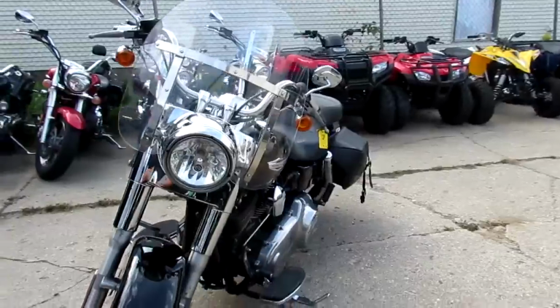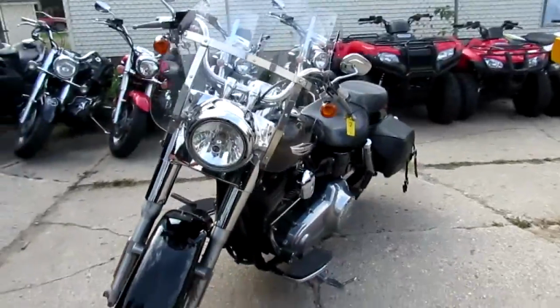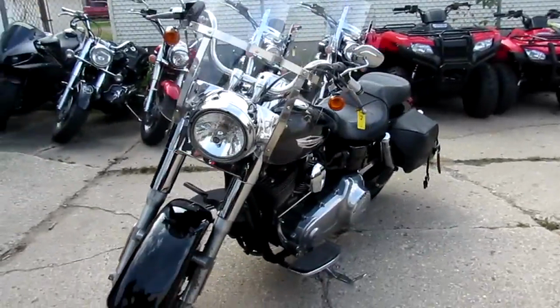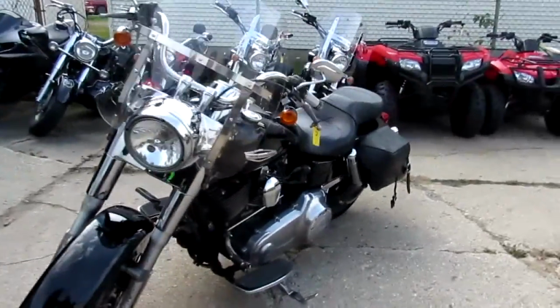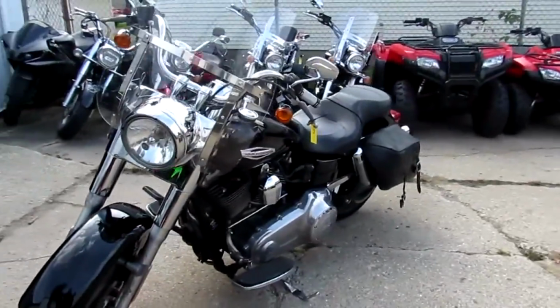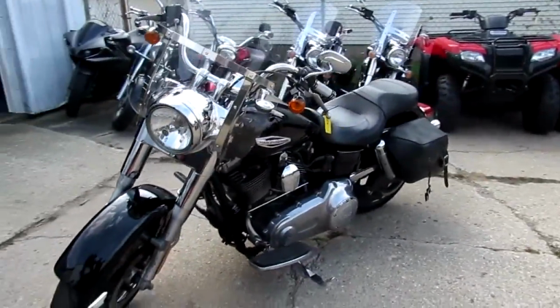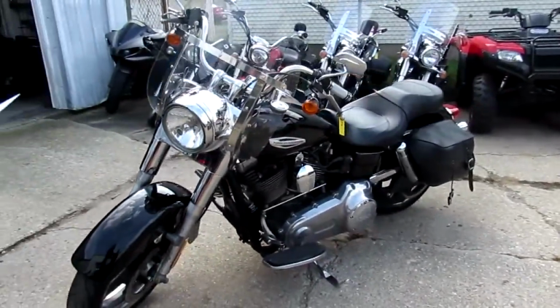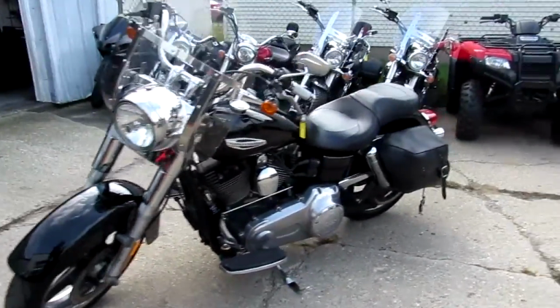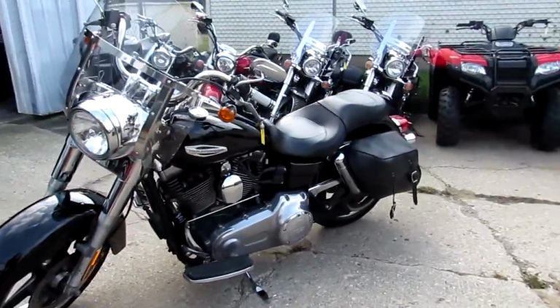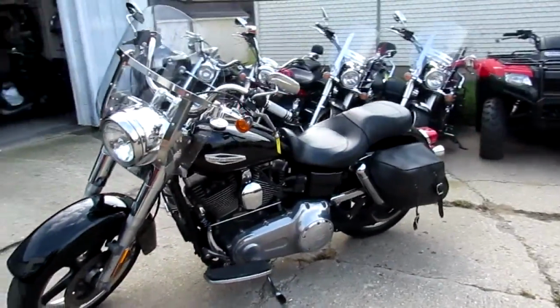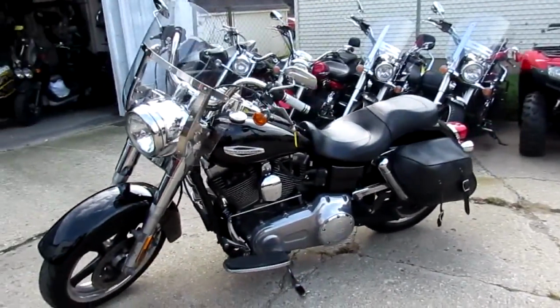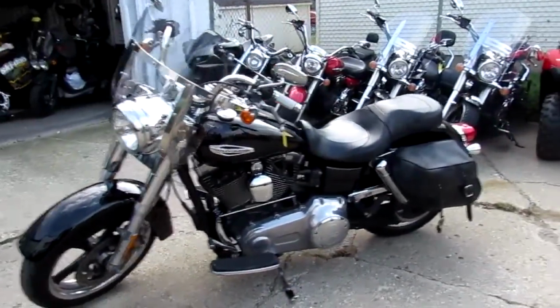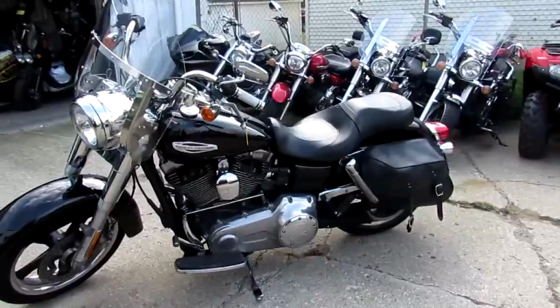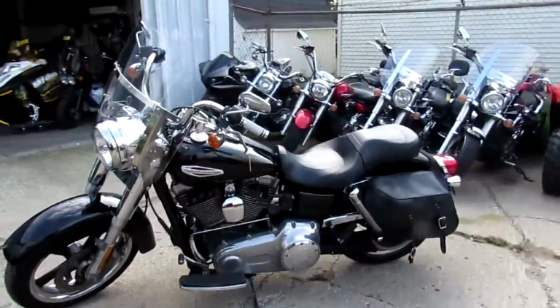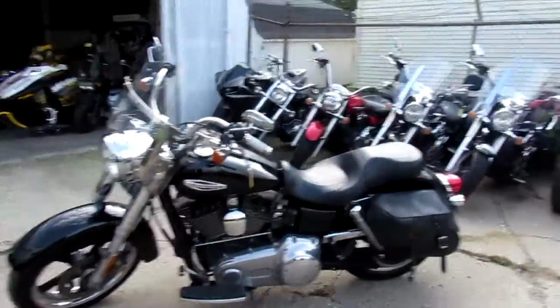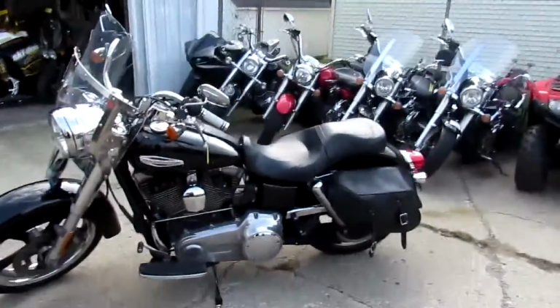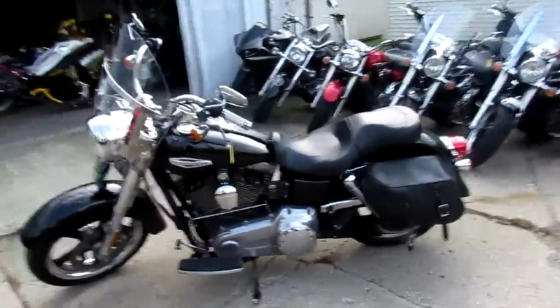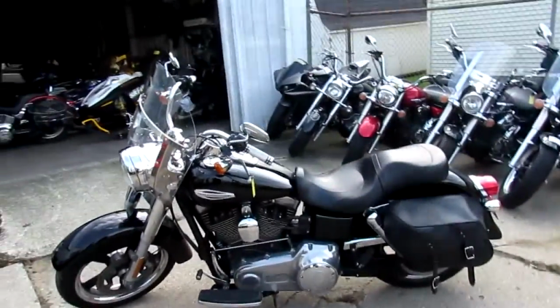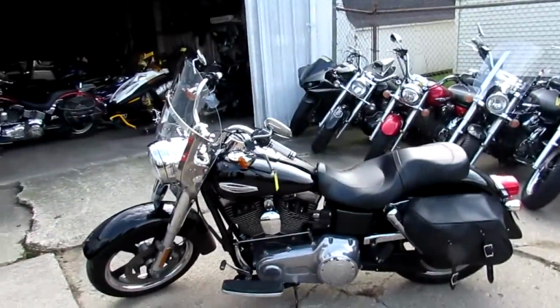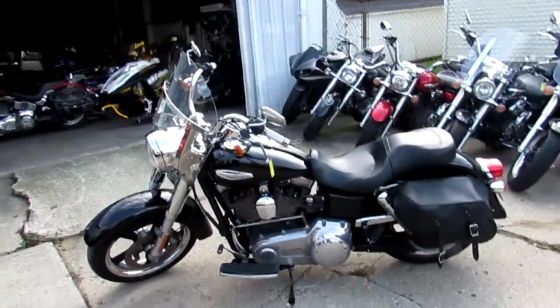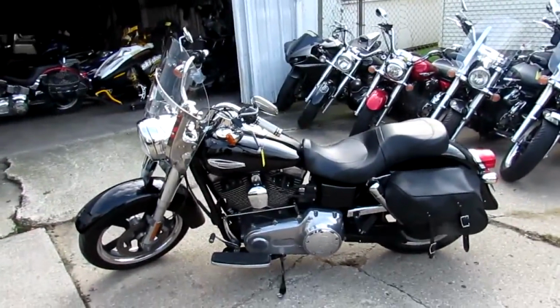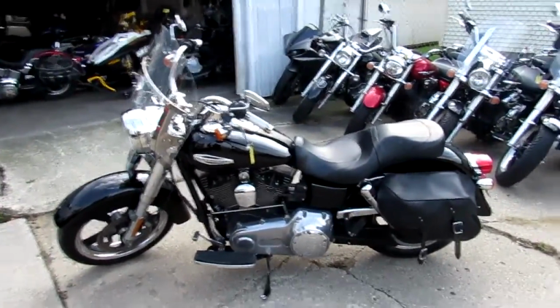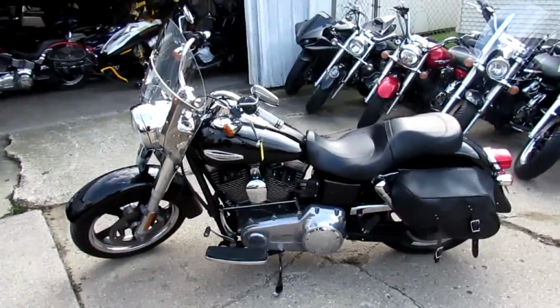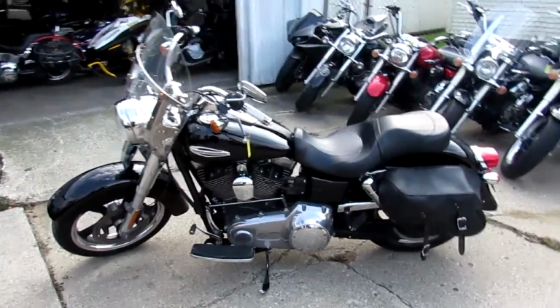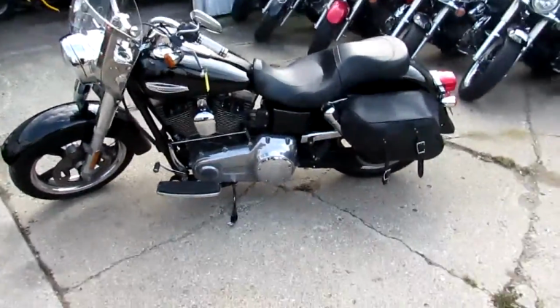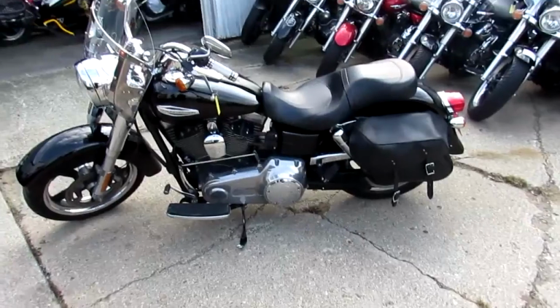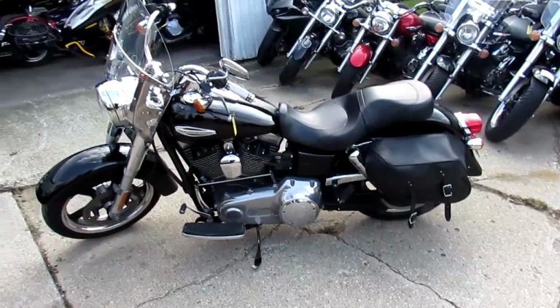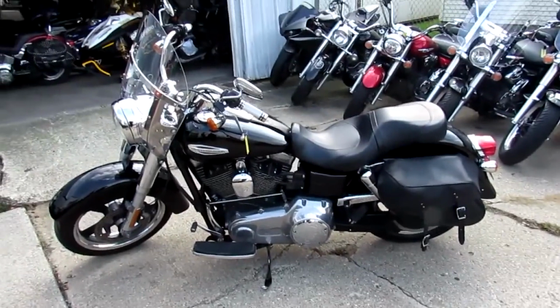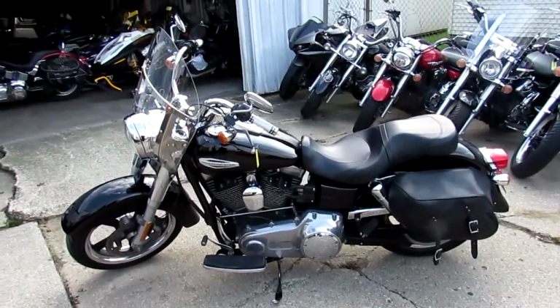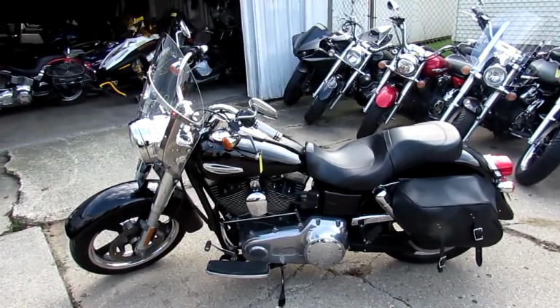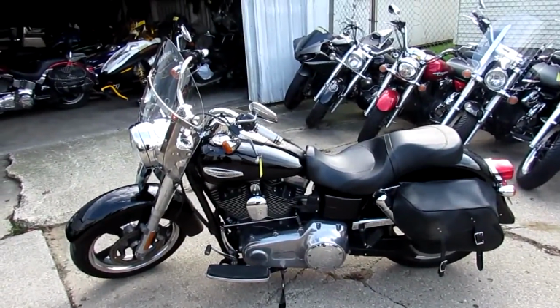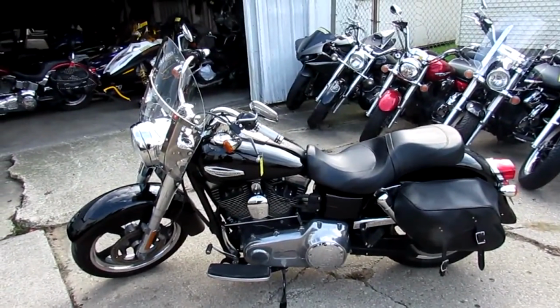It's got the quick detach windshield, saddle bags, chrome grips, and vivid black plates. Flawless on this thing — chrome shines like new. You can't go wrong. 2014 Switchback with a 103 for $10,900.